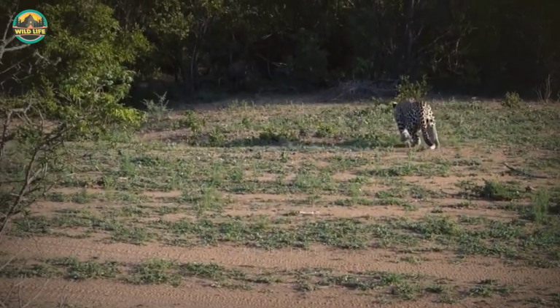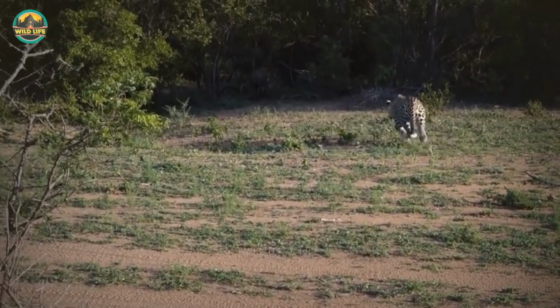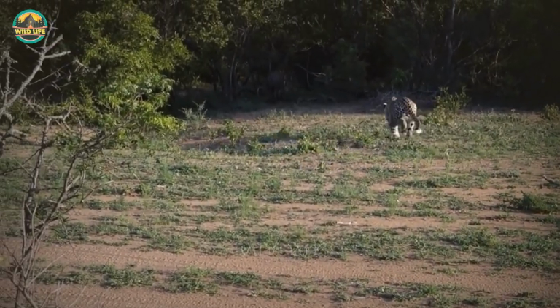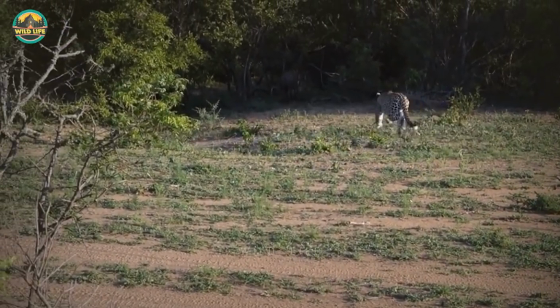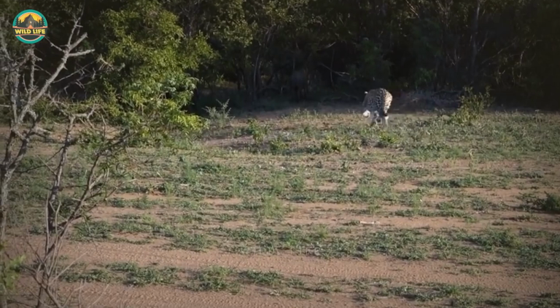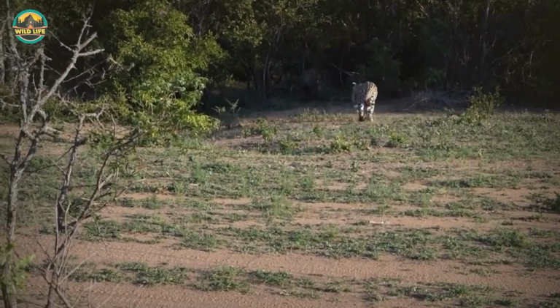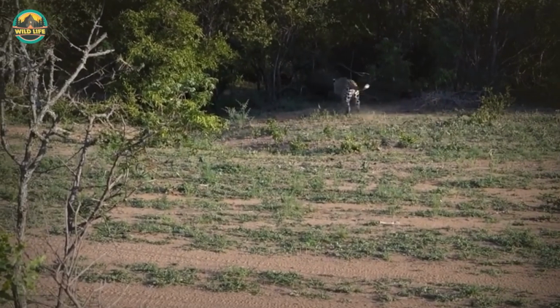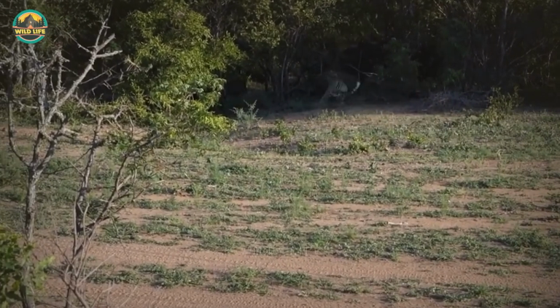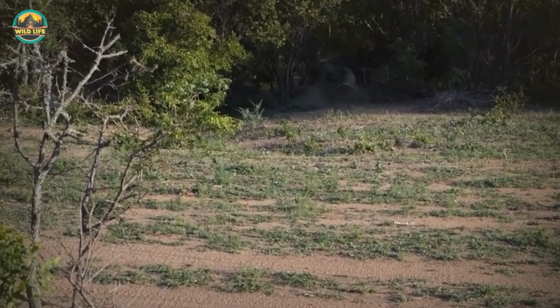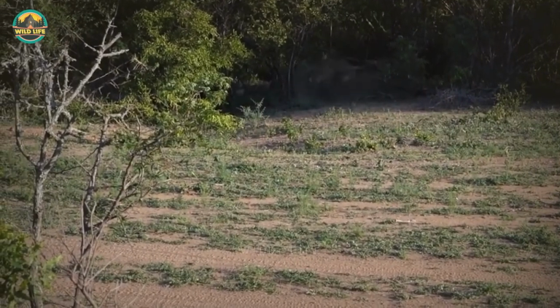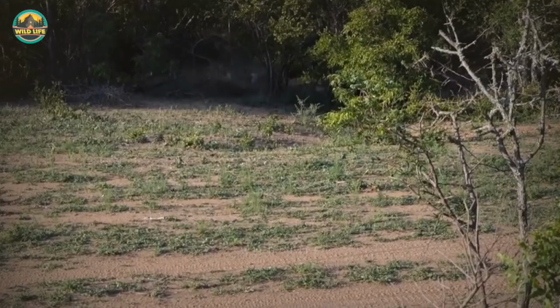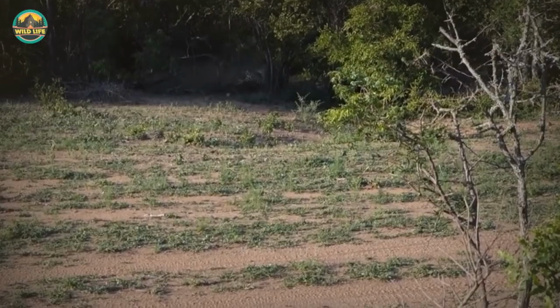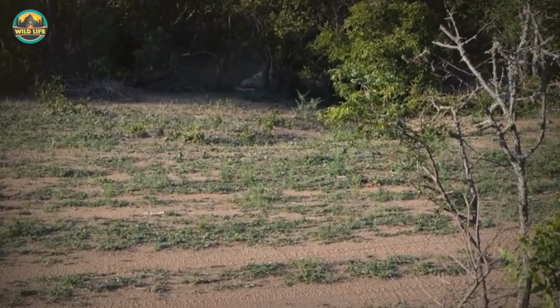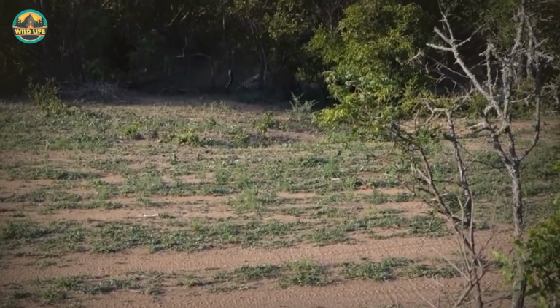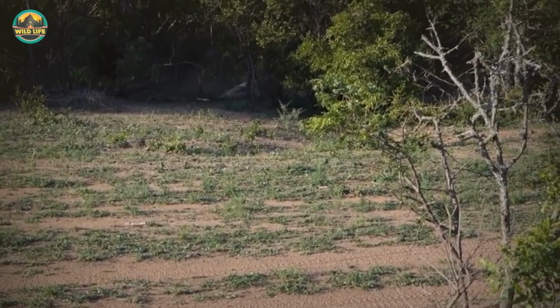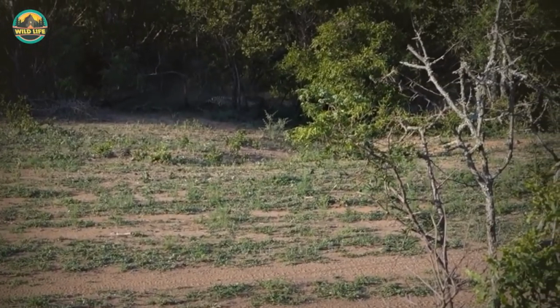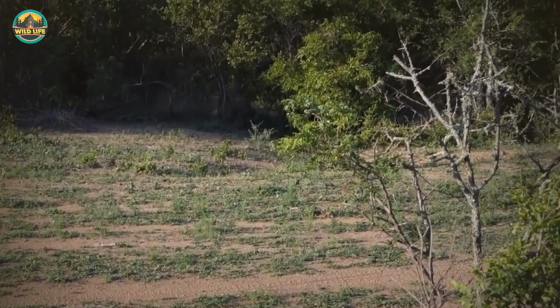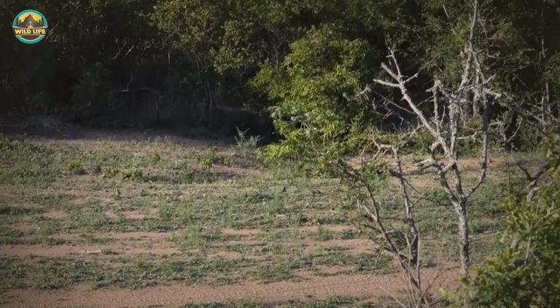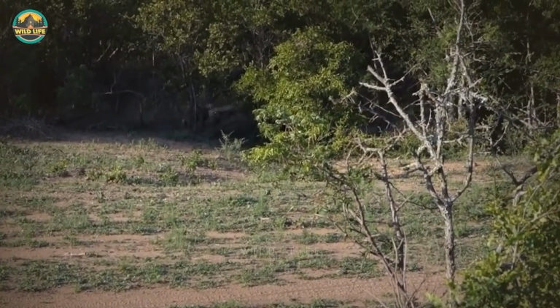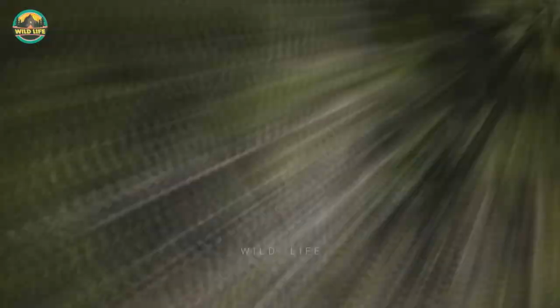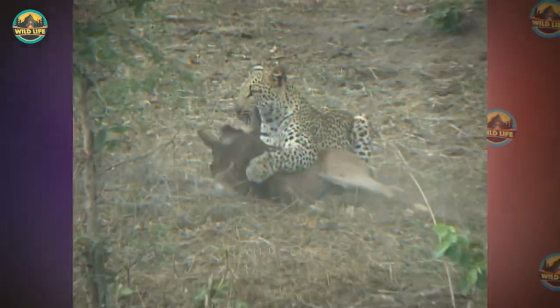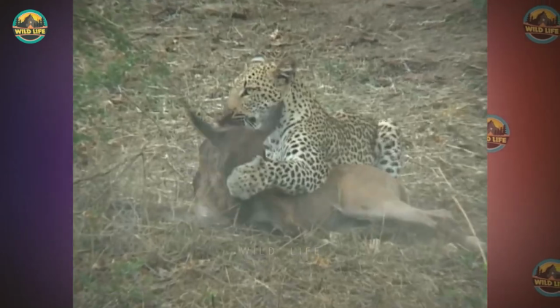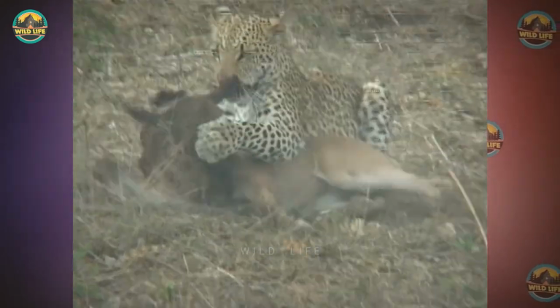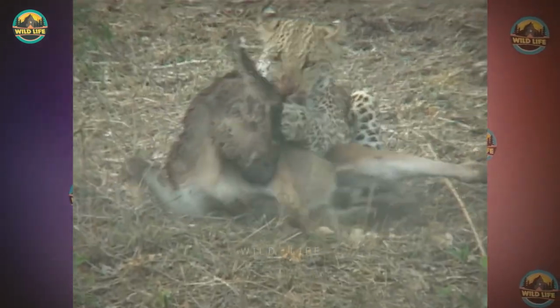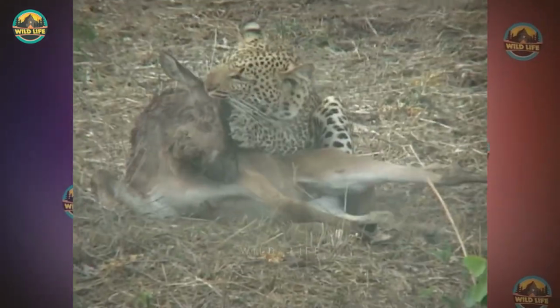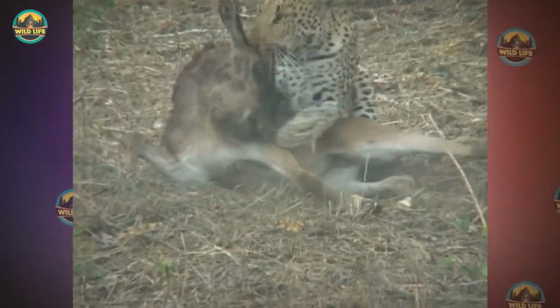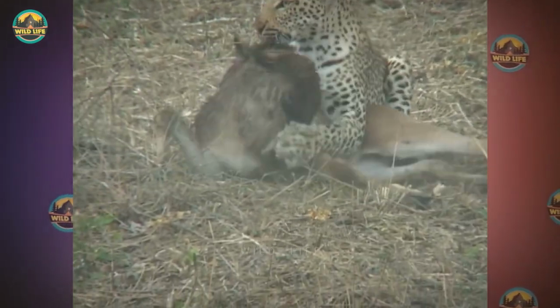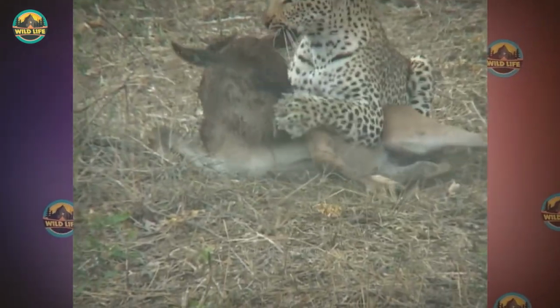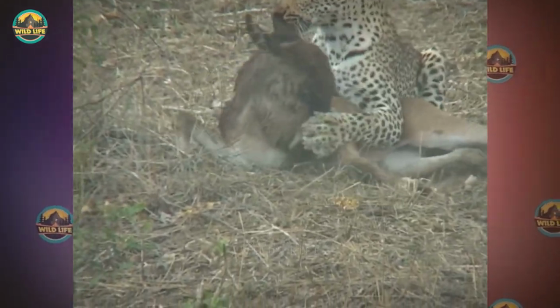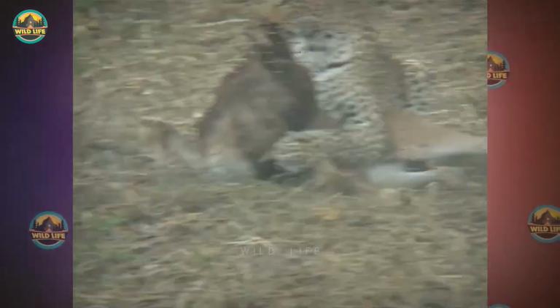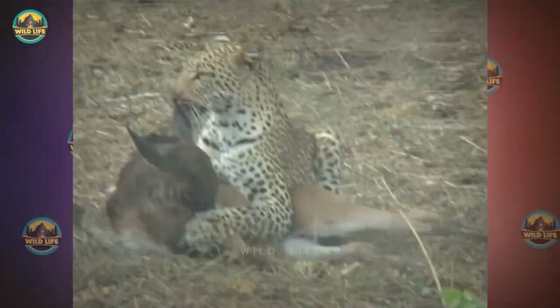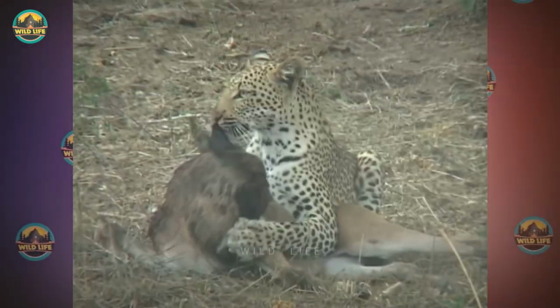Number 41: After stalking a warthog, a young male leopard sprints for the kill and makes it happen. After tackling a hefty warthog behind some trees there was a small struggle, but nothing the big cat couldn't handle.